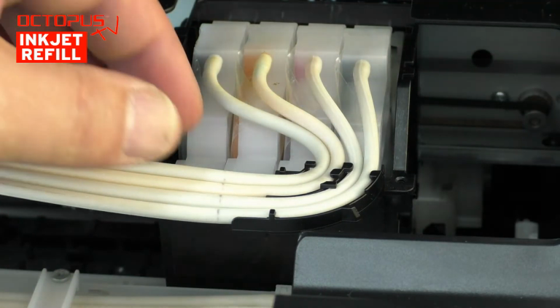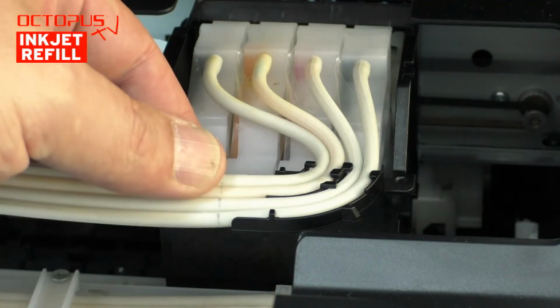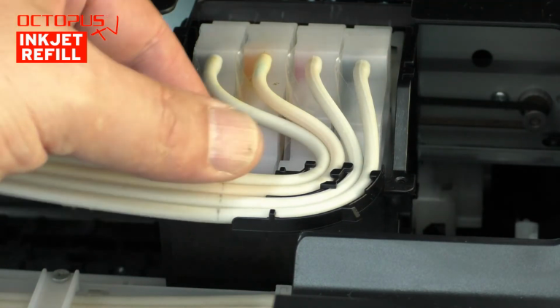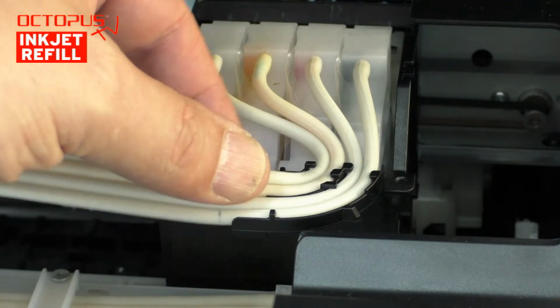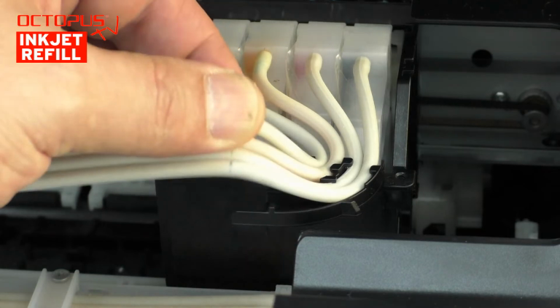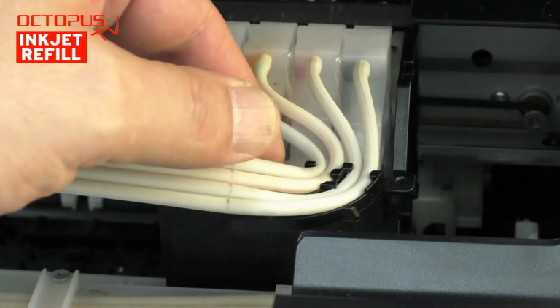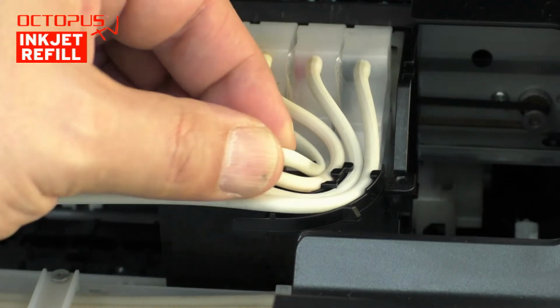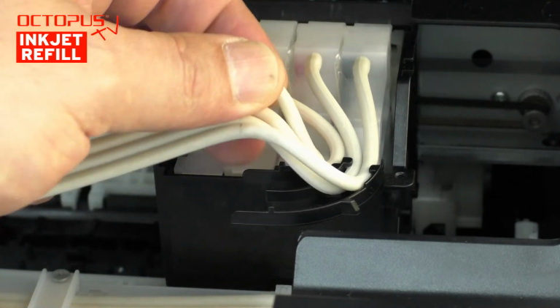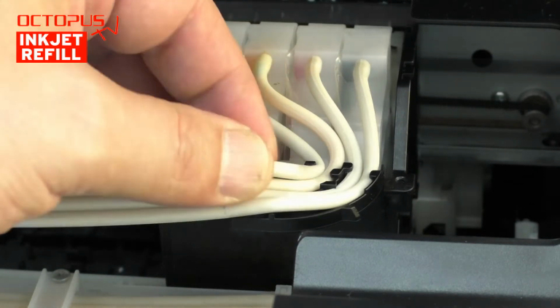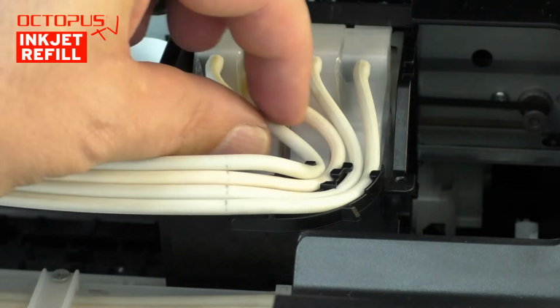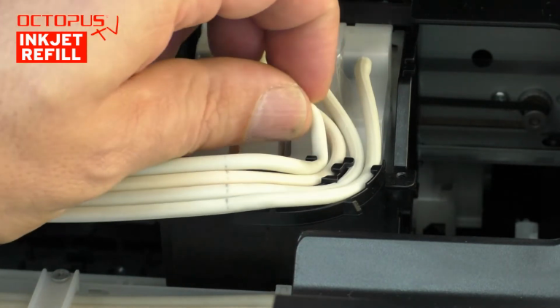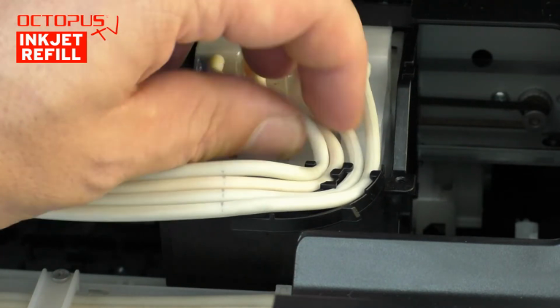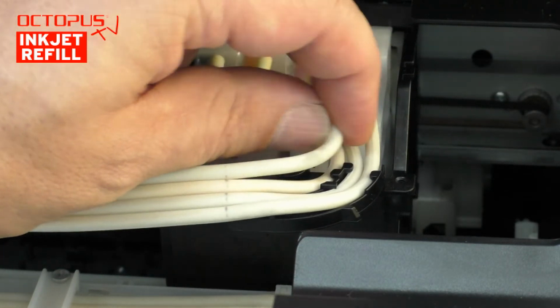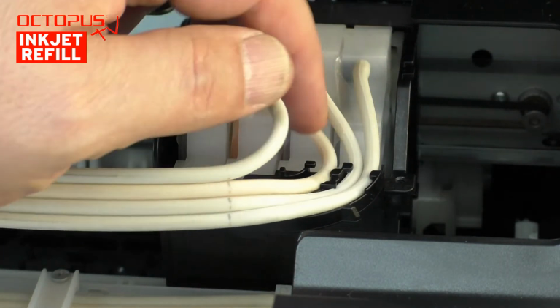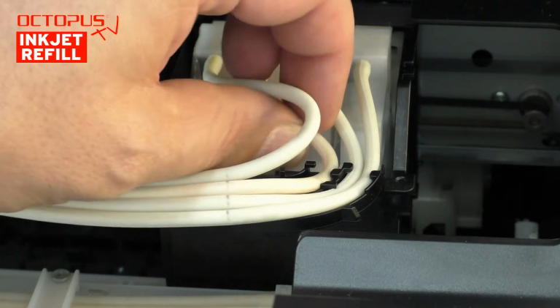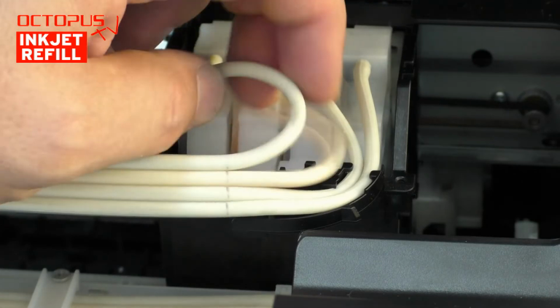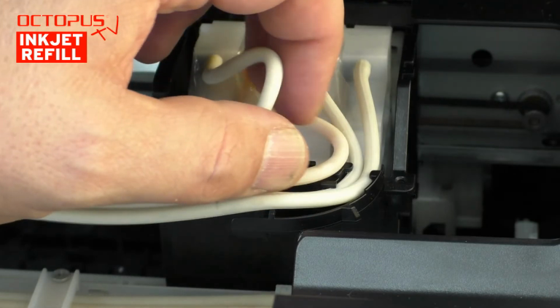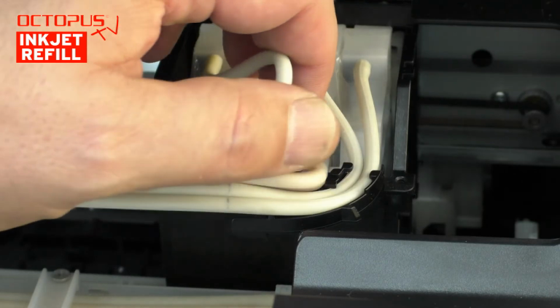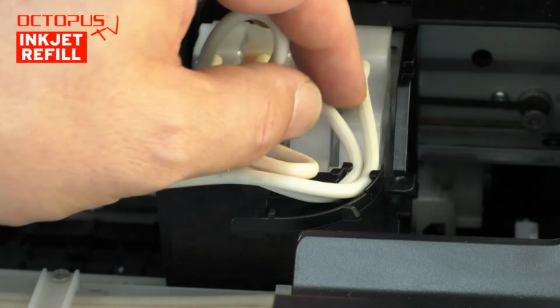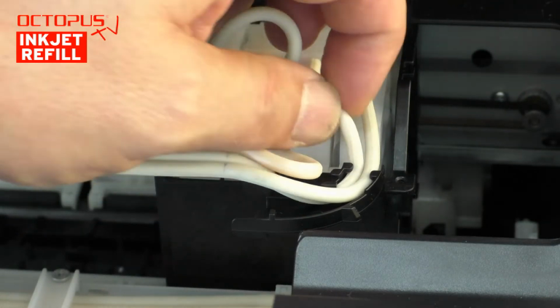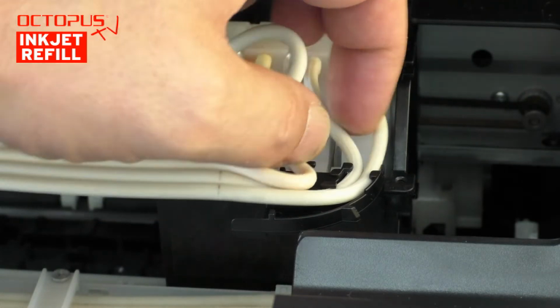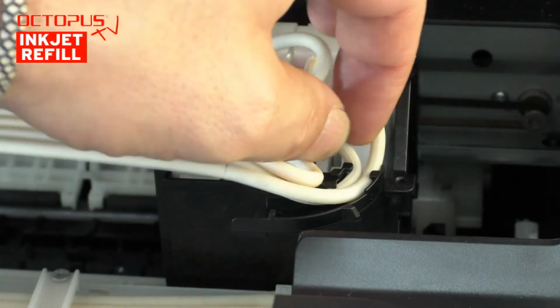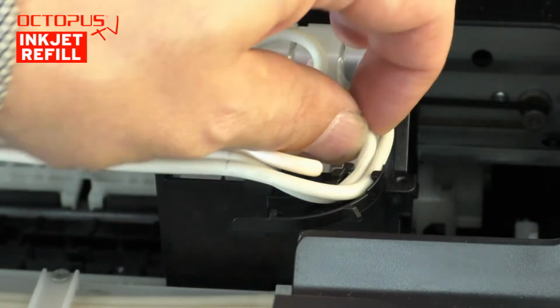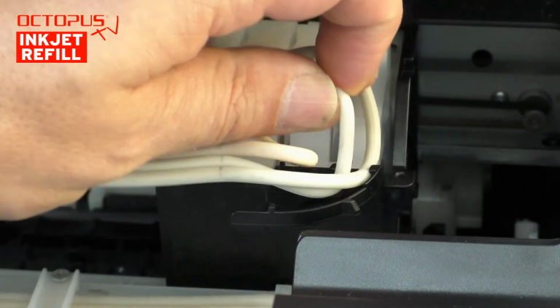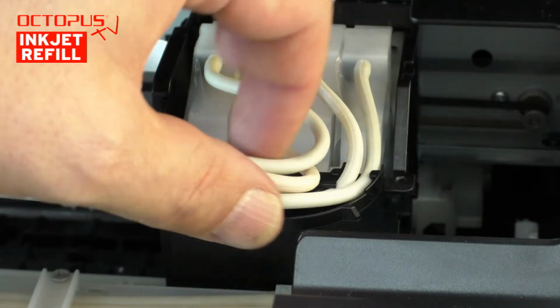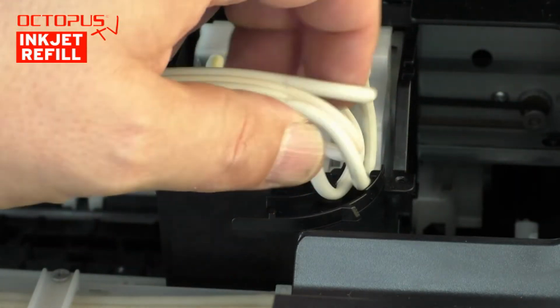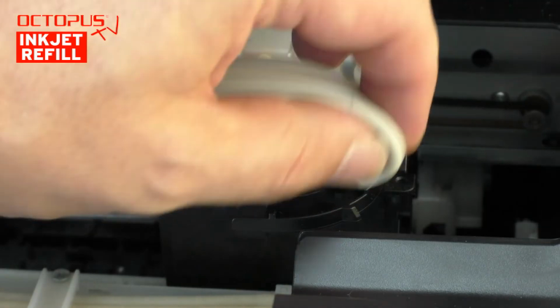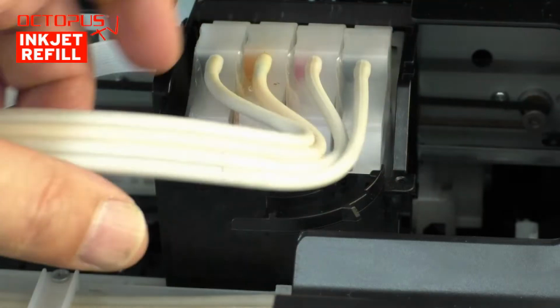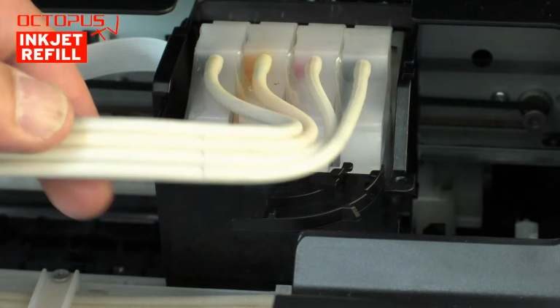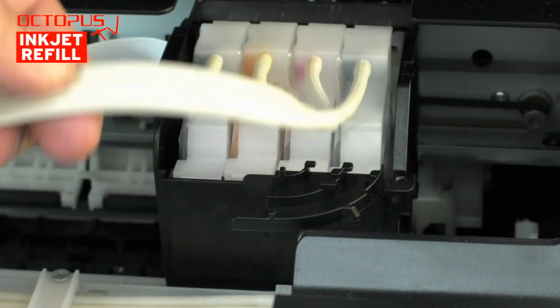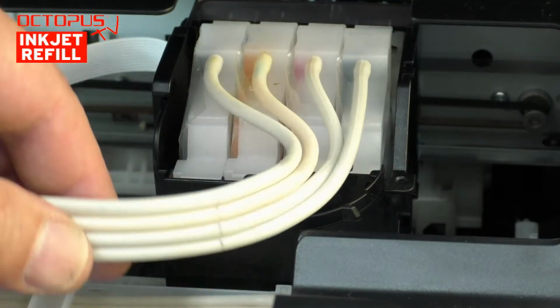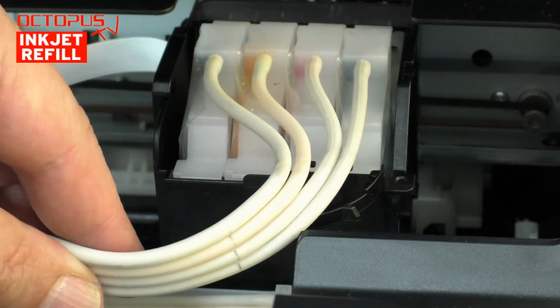Next, we detach the ink tubes out of the holder on the printhead compartment. They are held down there by little plastic hooks. Thanks to the soft material, the tubes can get pulled out one after the other.